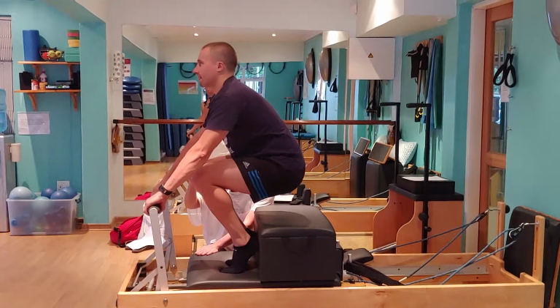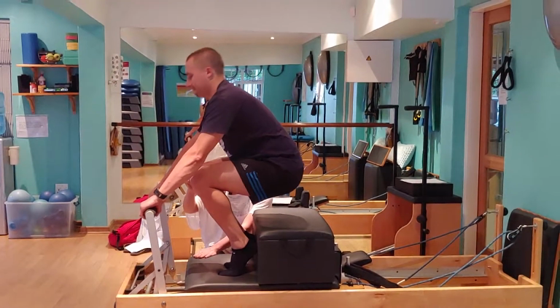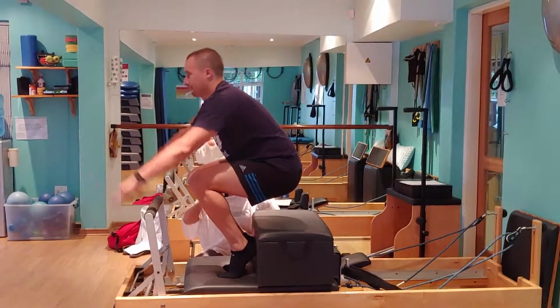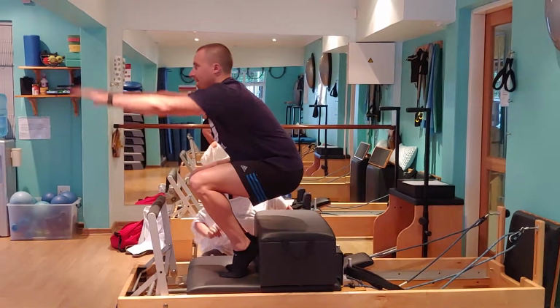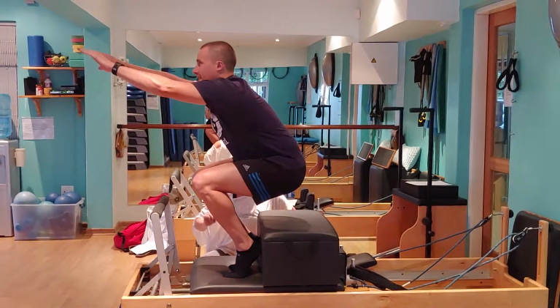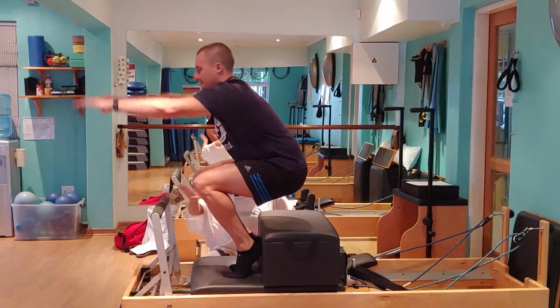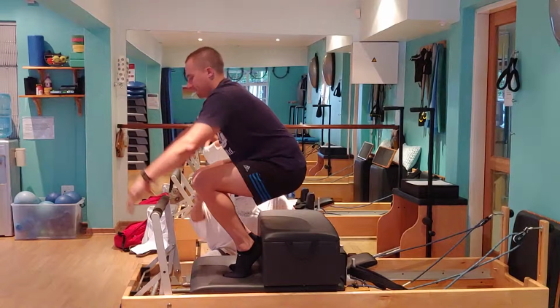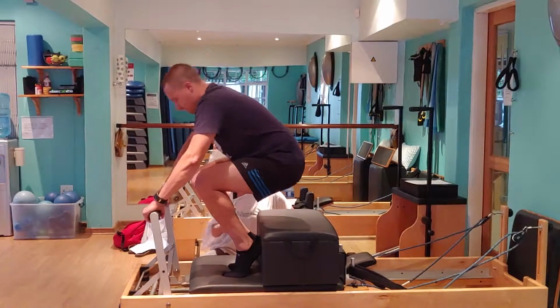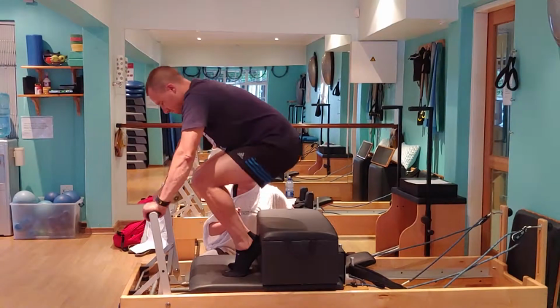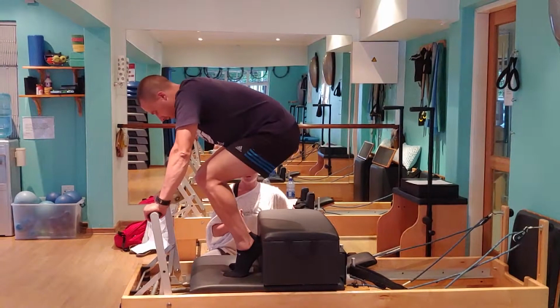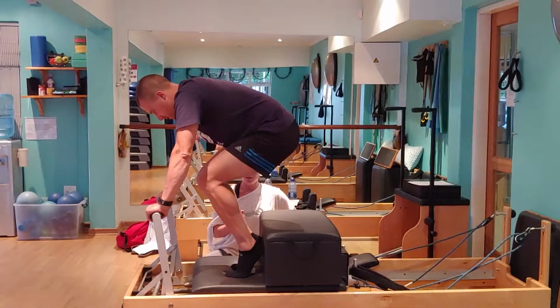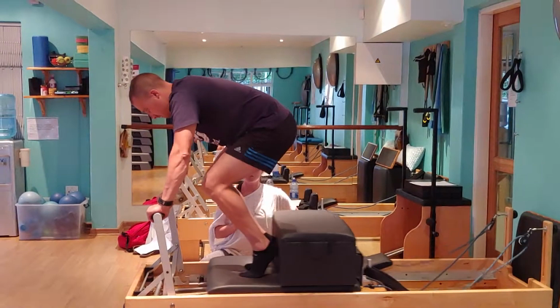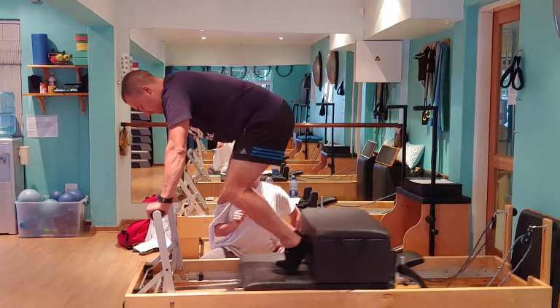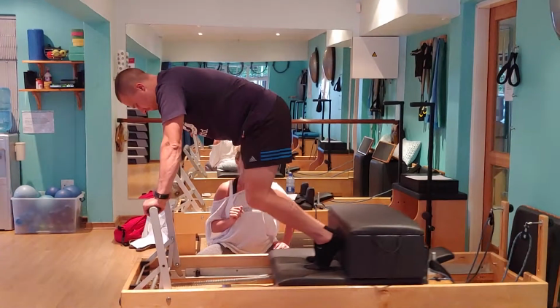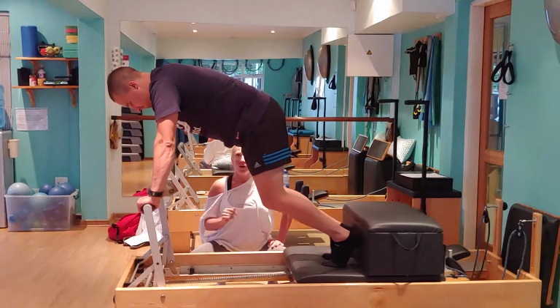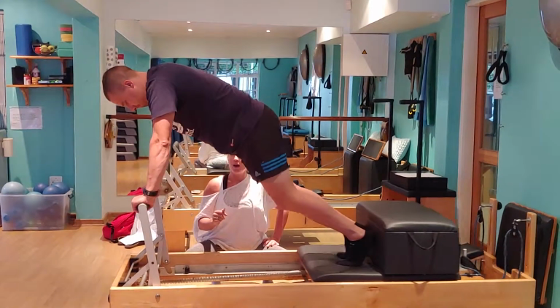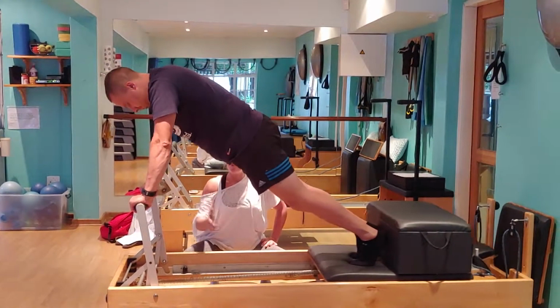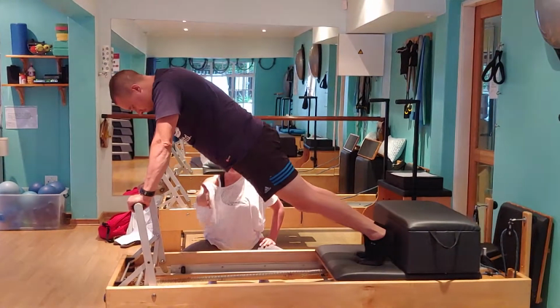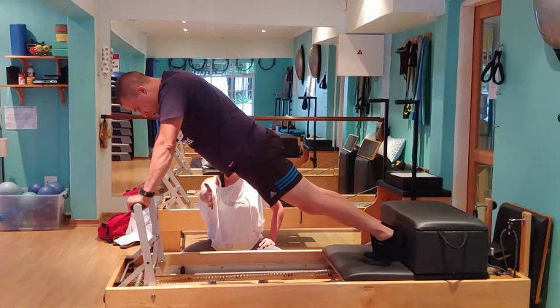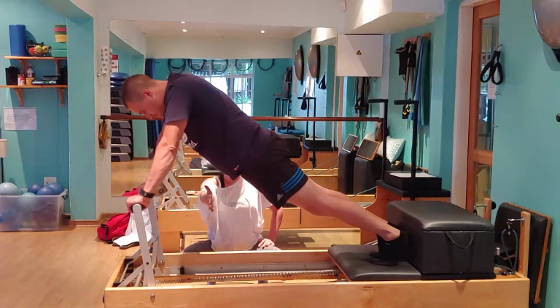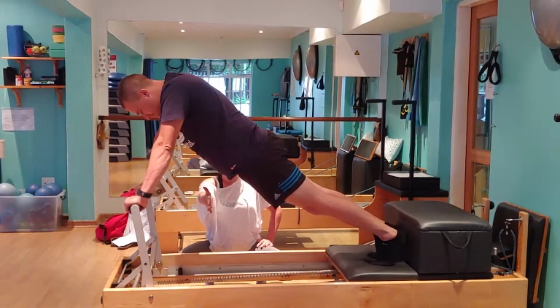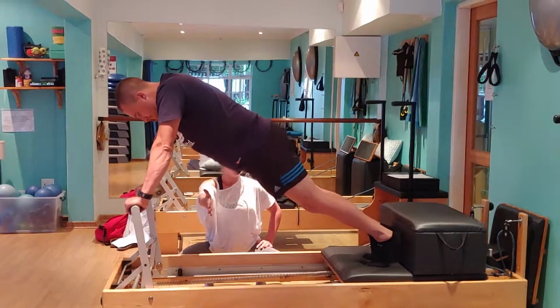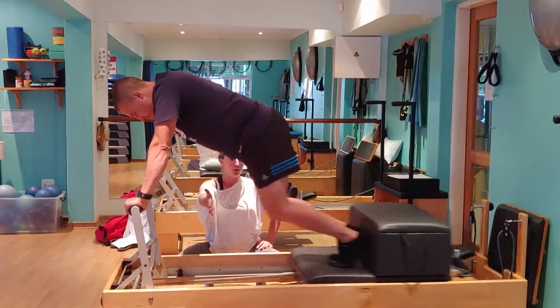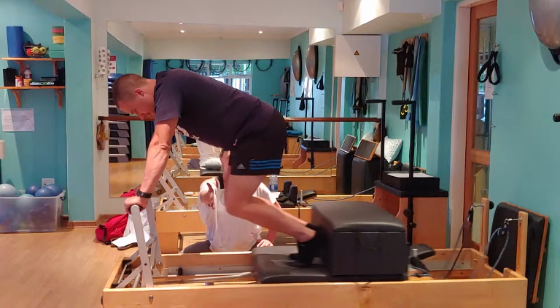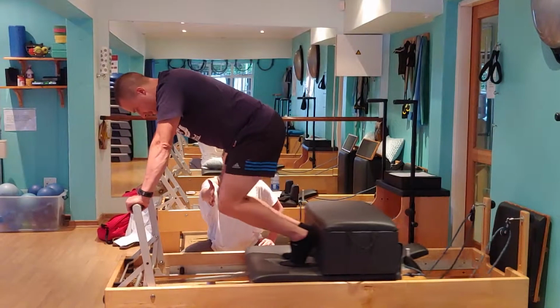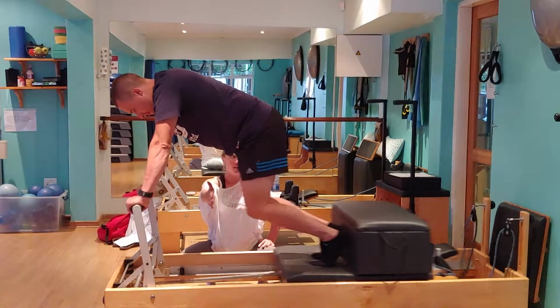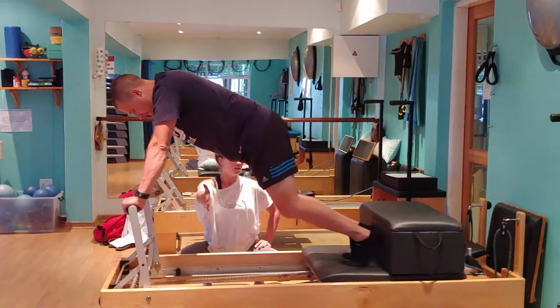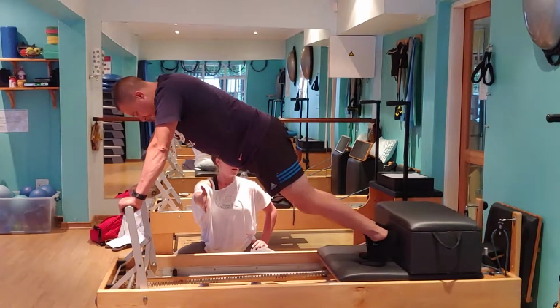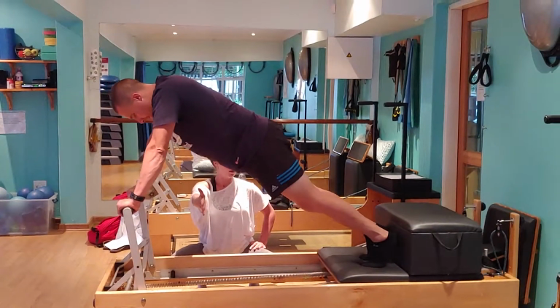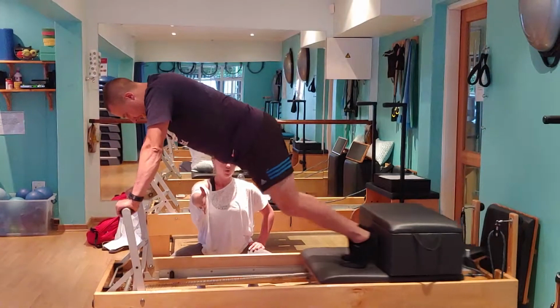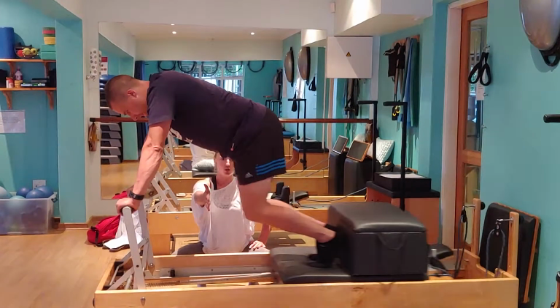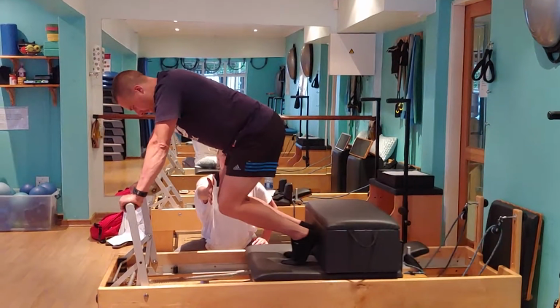Let's repeat. Extend the legs and pump twice with the legs. Bring it in and extend it in. For two.